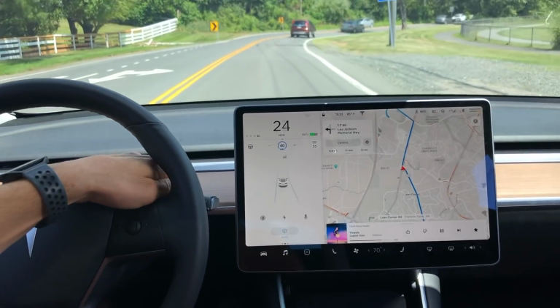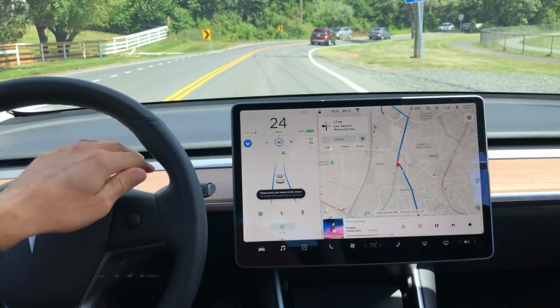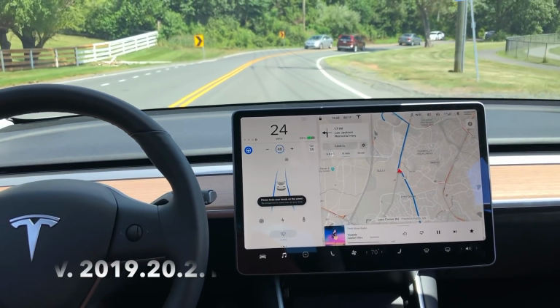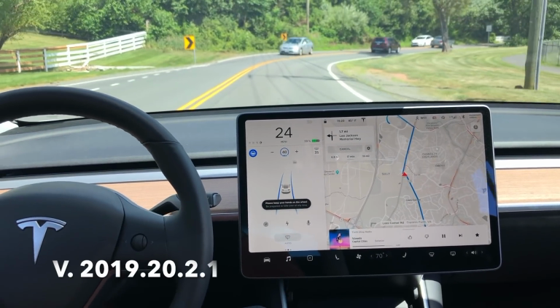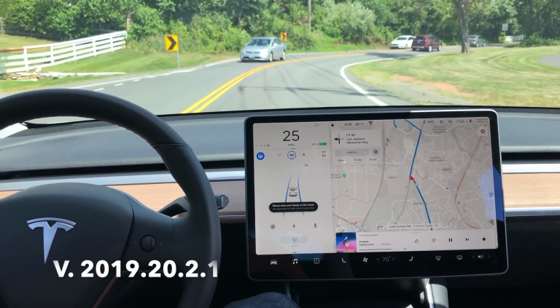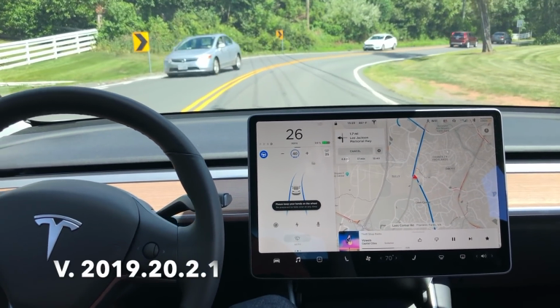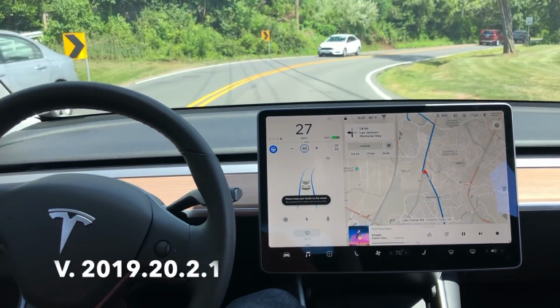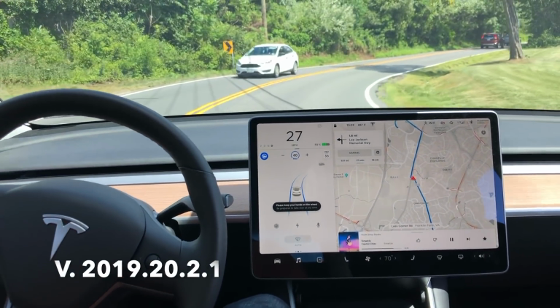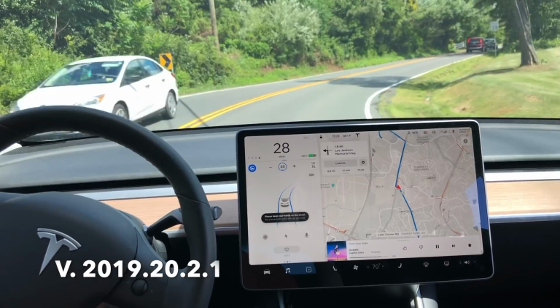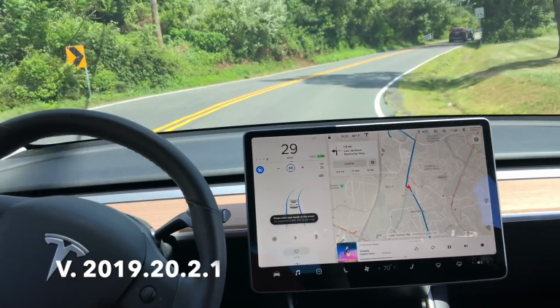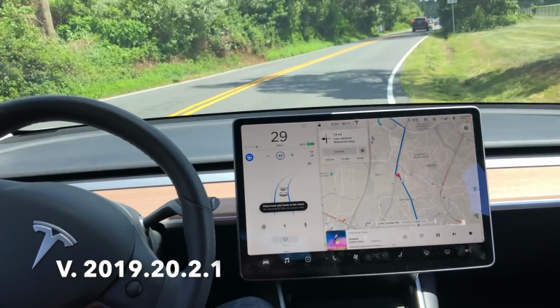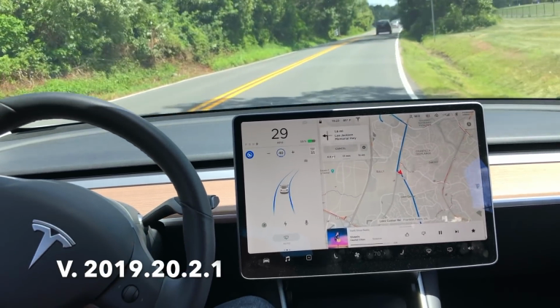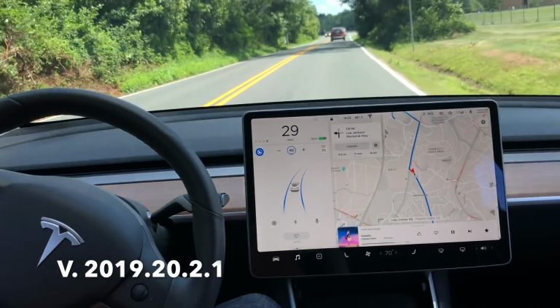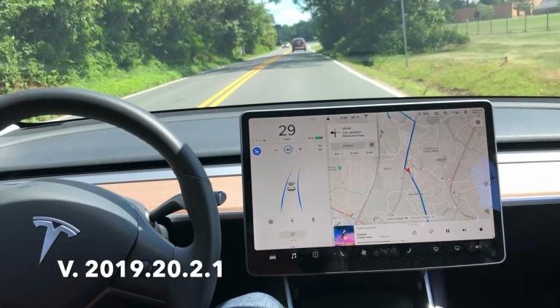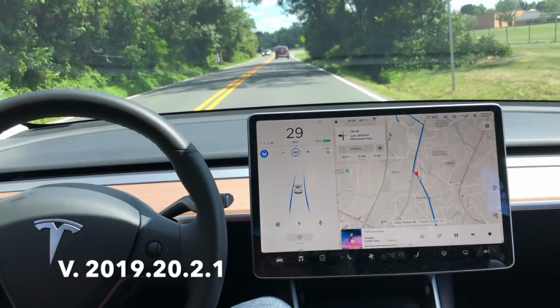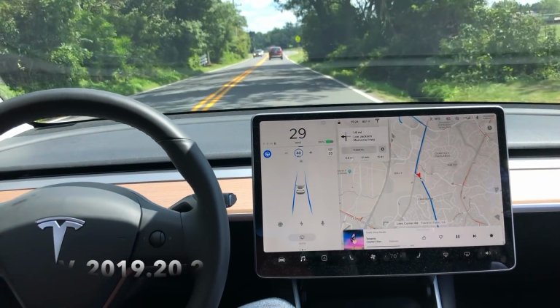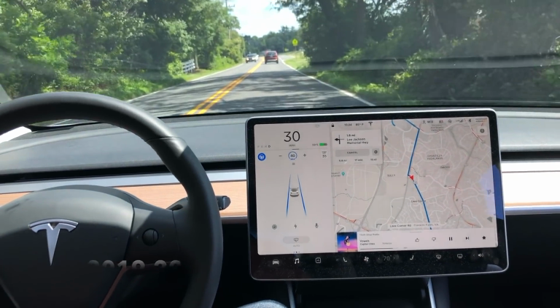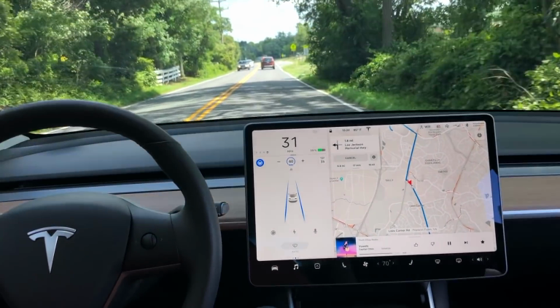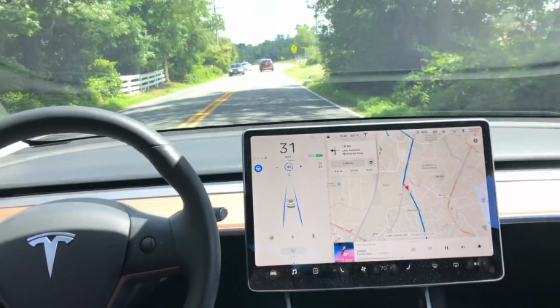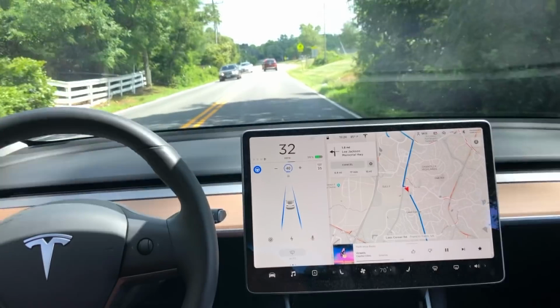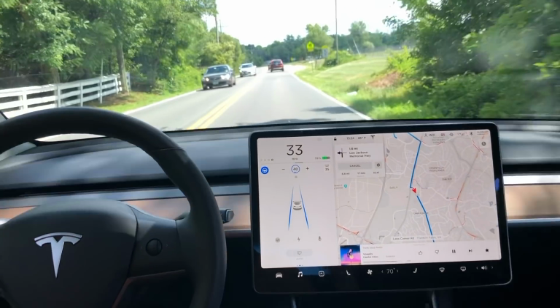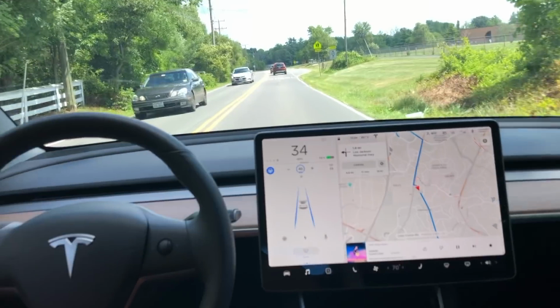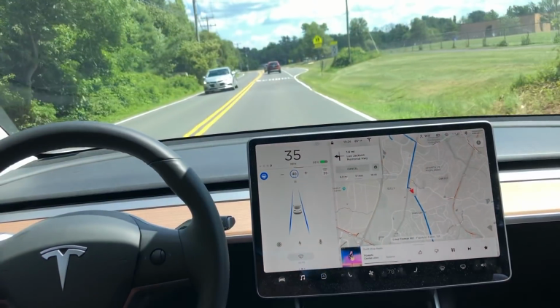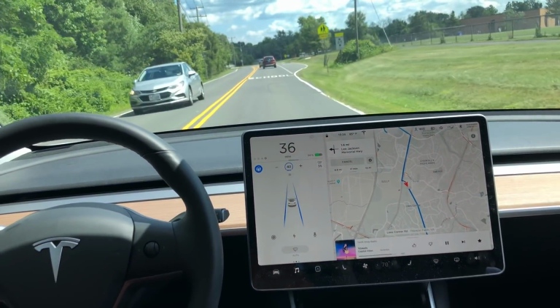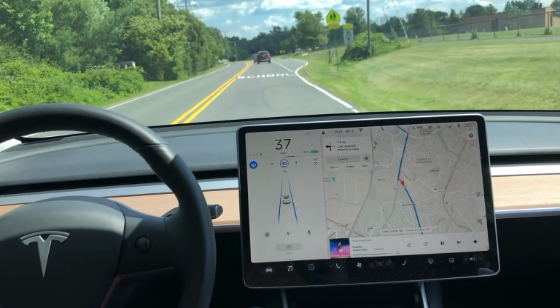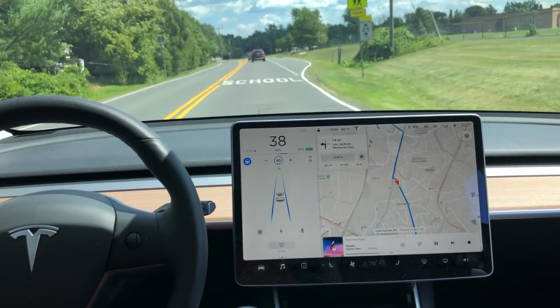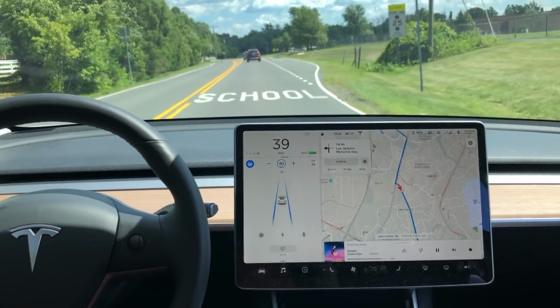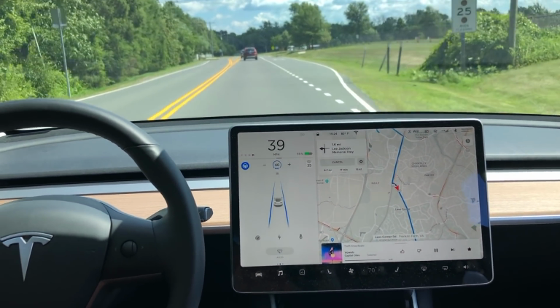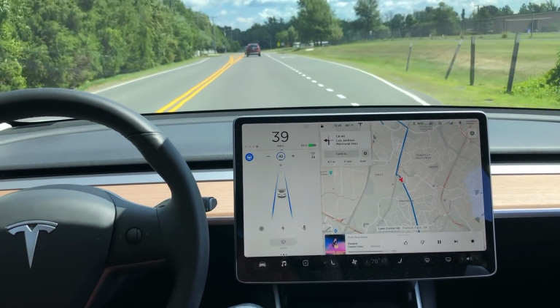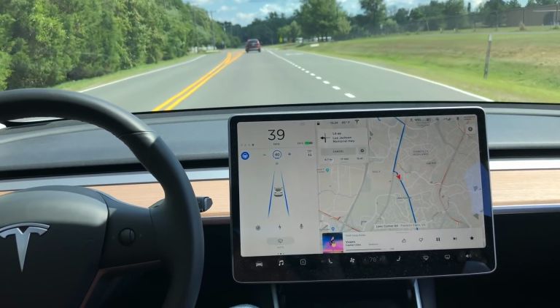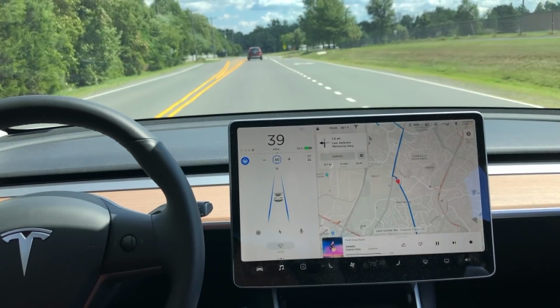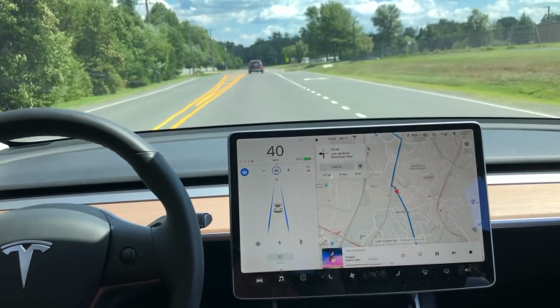I'm in my Model 3 obviously, and I just got a software update the other day — 2019.20.2.1. That's just for you guys to reference and compare to your vehicle to see if it's doing the same thing that mine's doing.